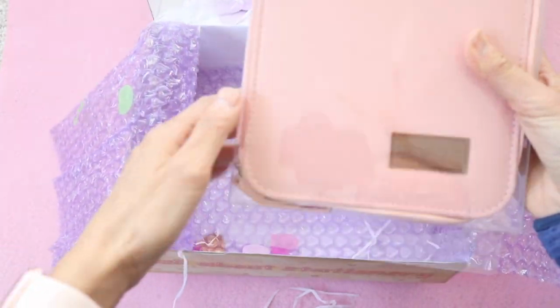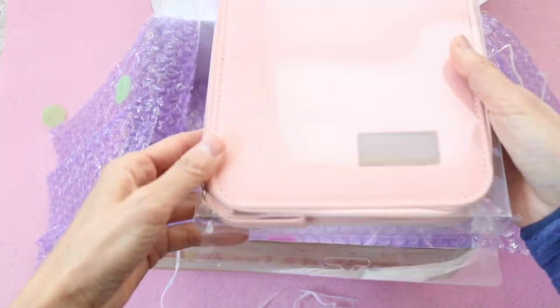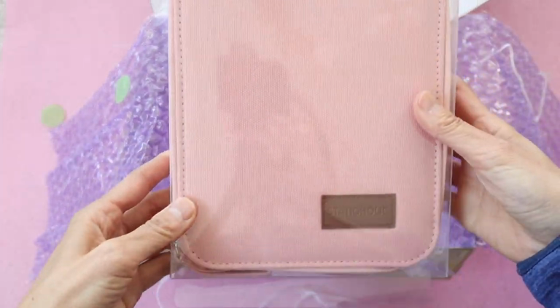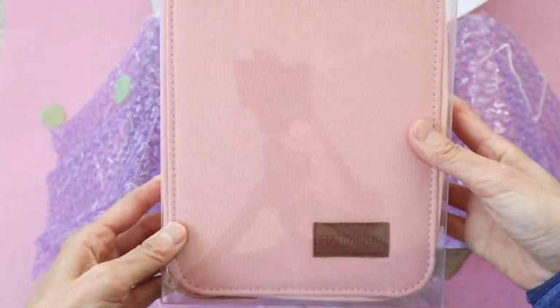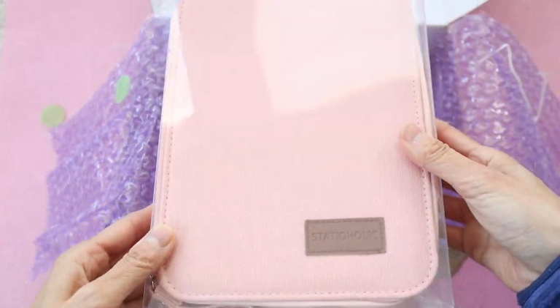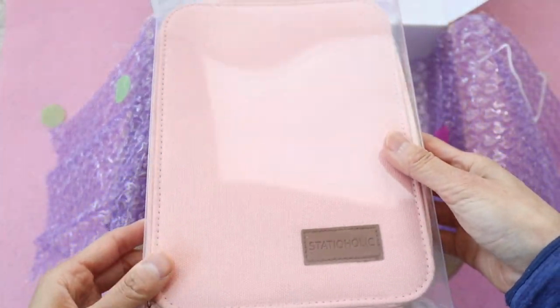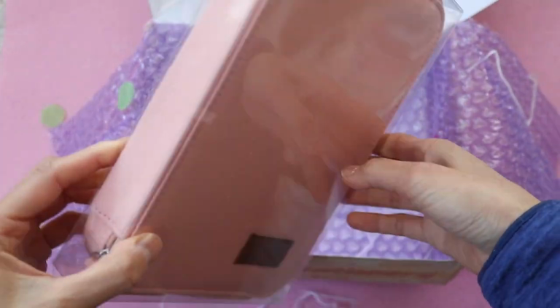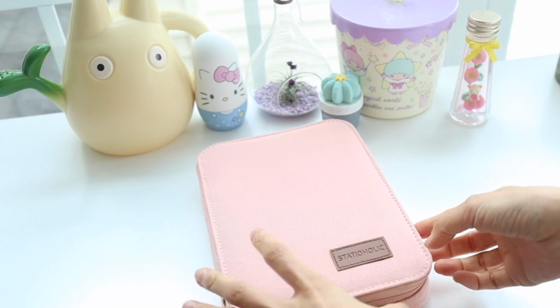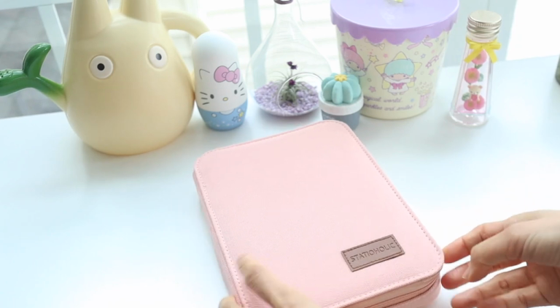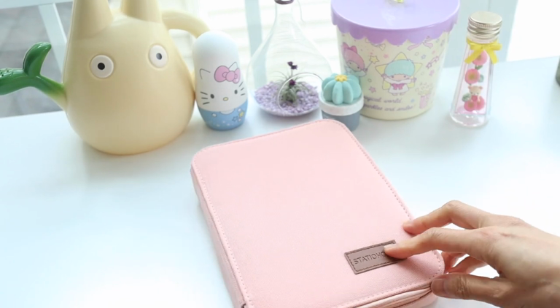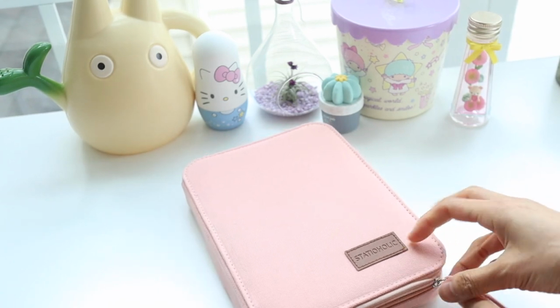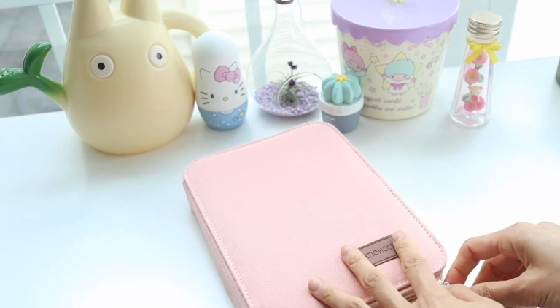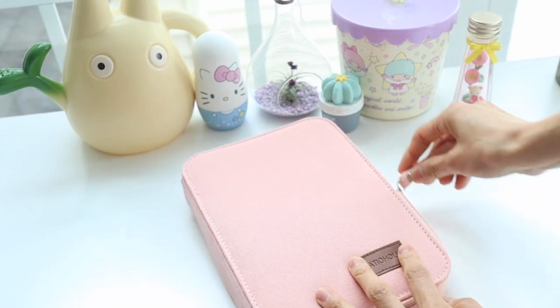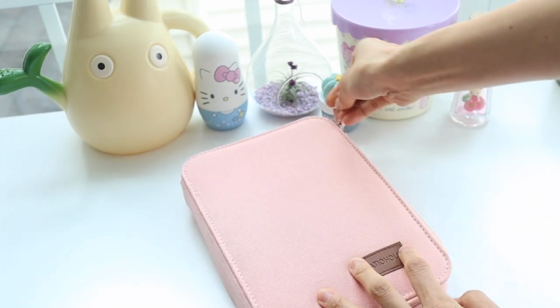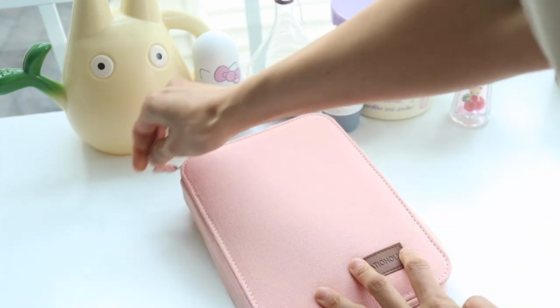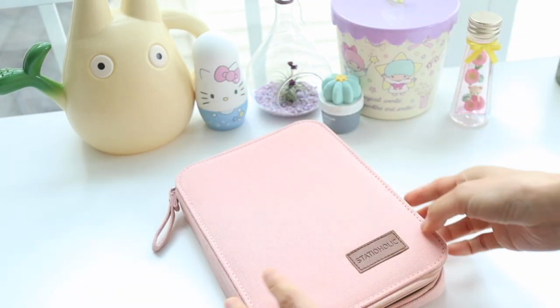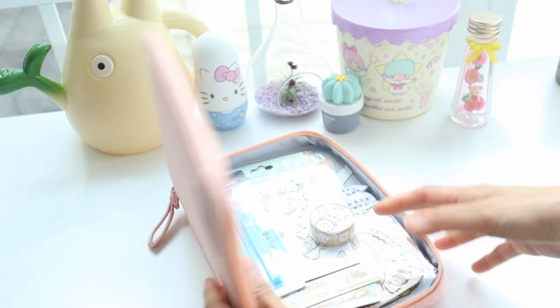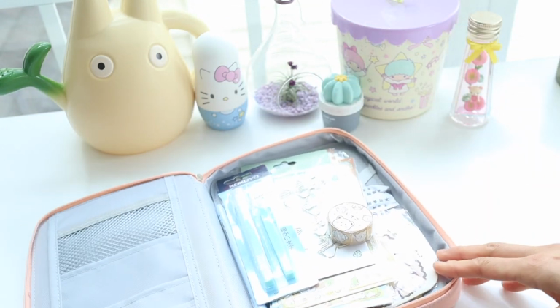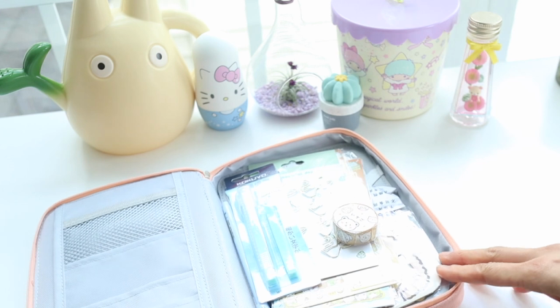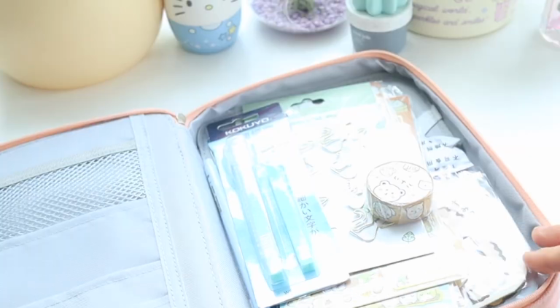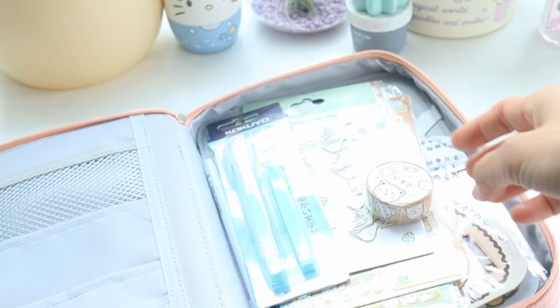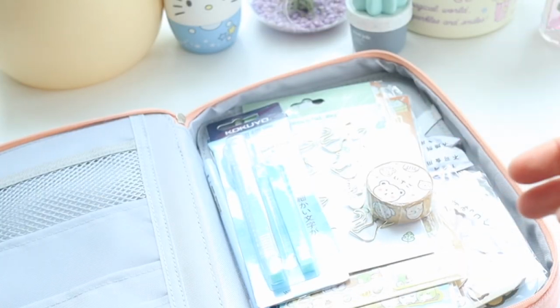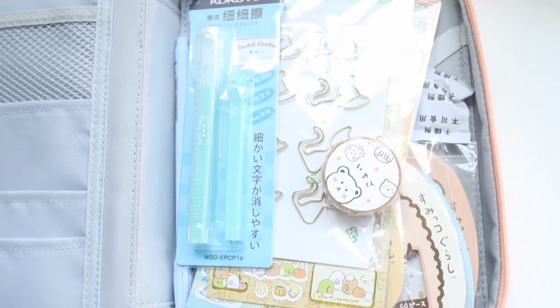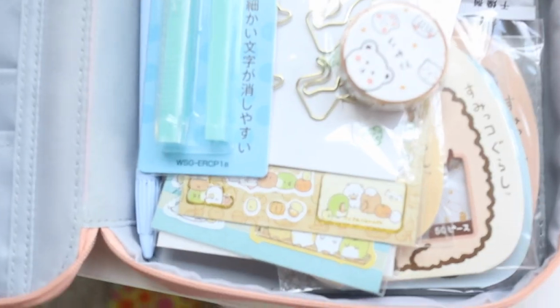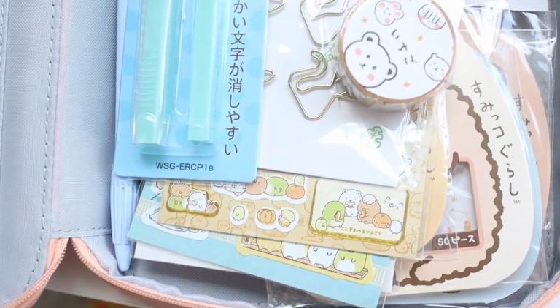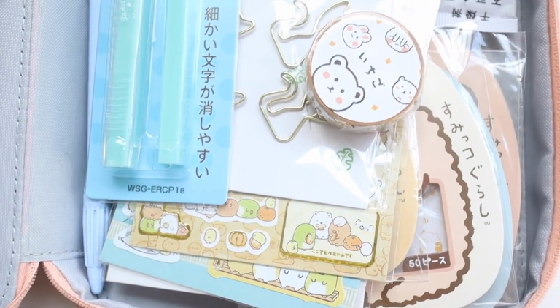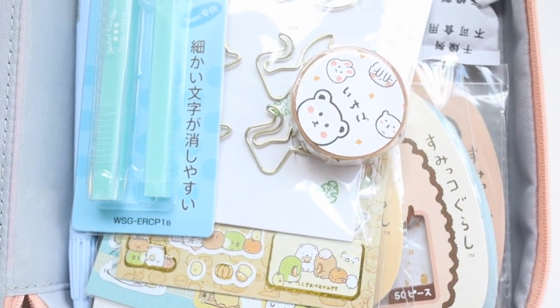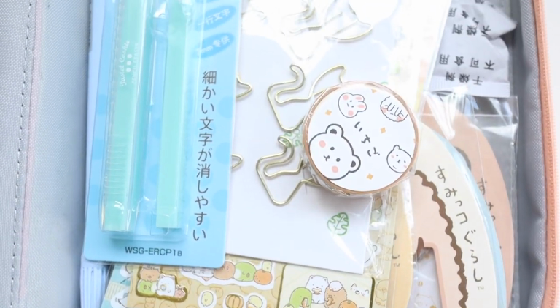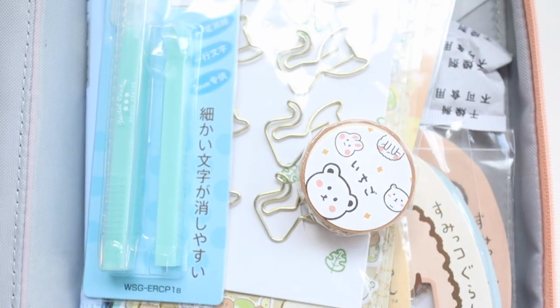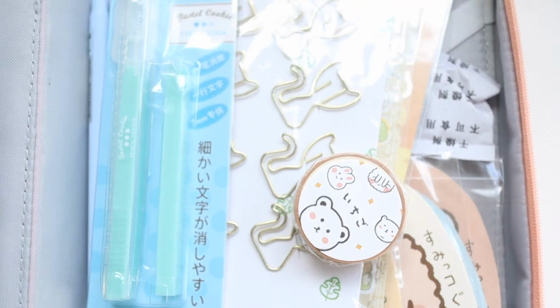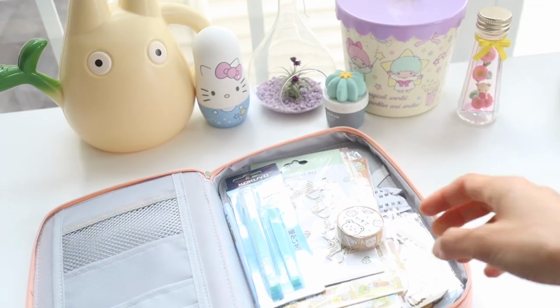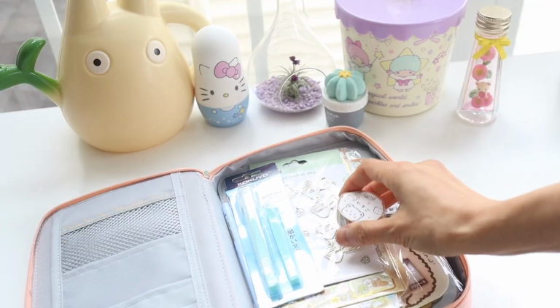Last but not least, I have this stationary case which is perfect for journalers. I had a little surprise inside my case — I forgot that I had ordered some of these things. So let's see what's in my Stationery Pal case.